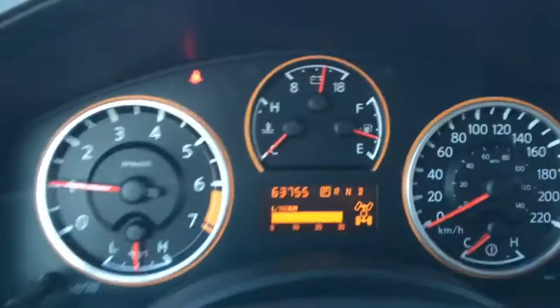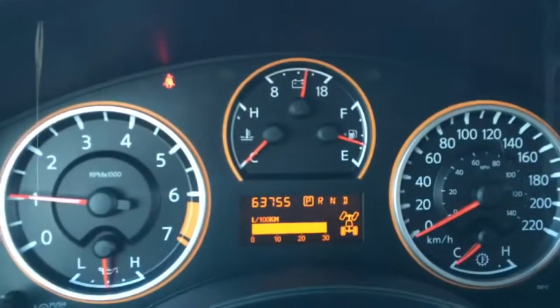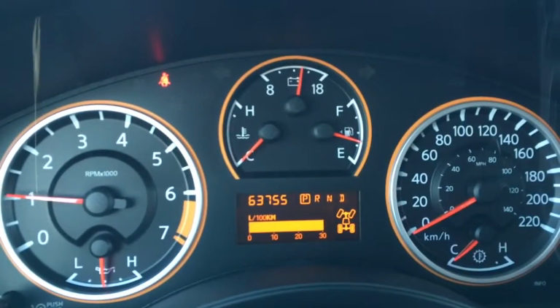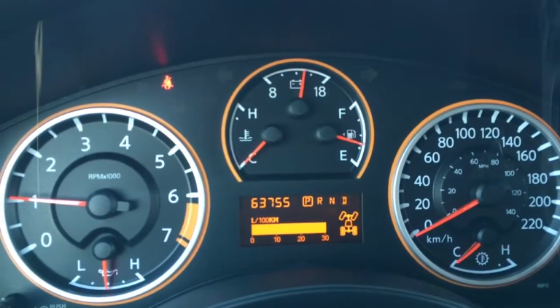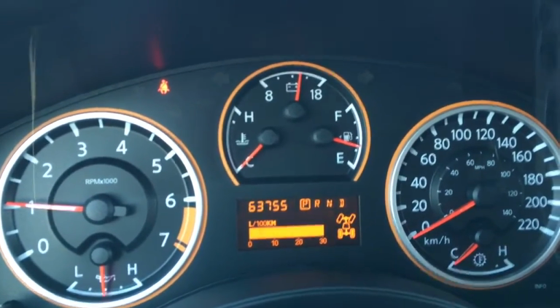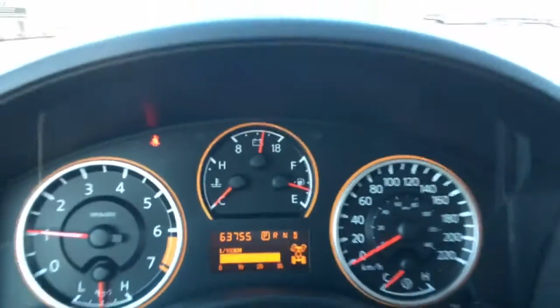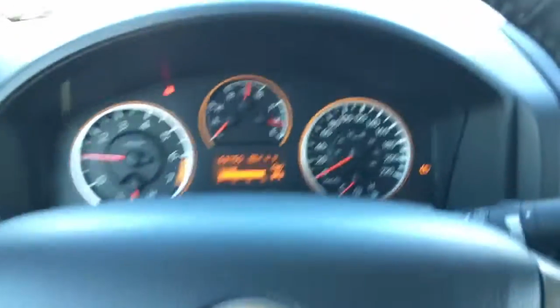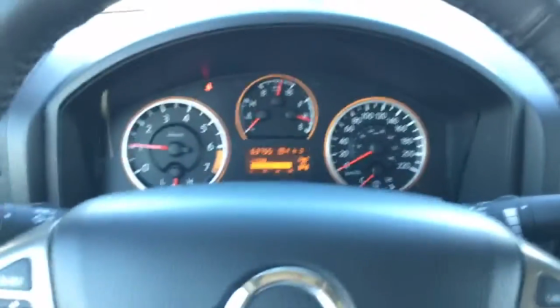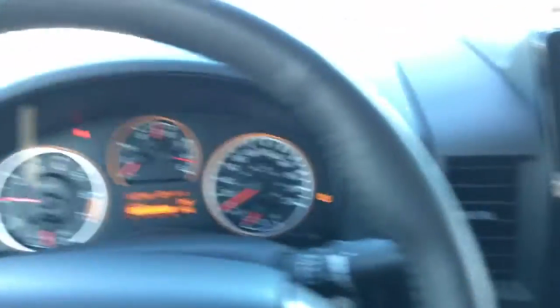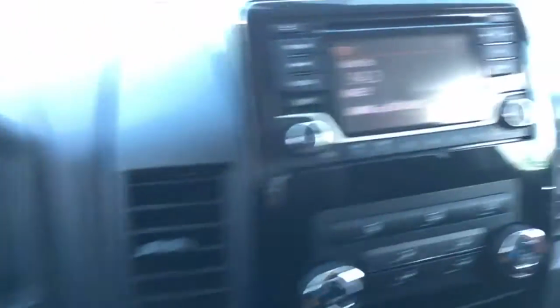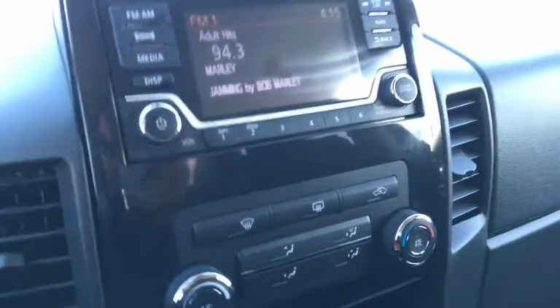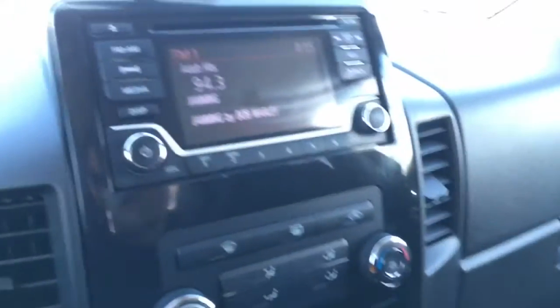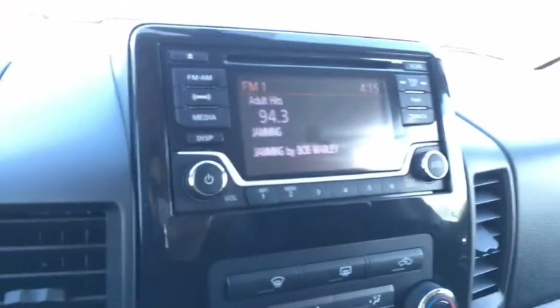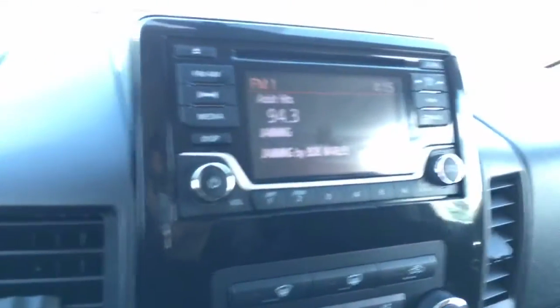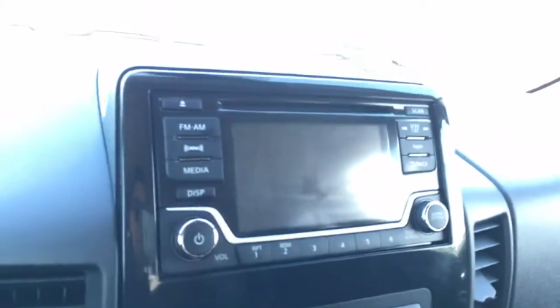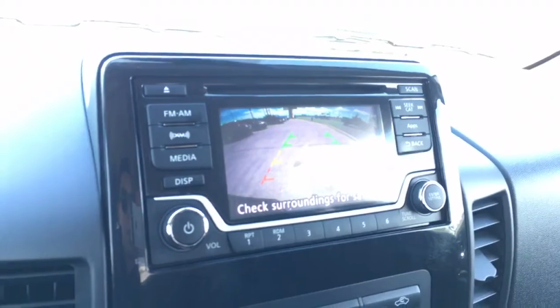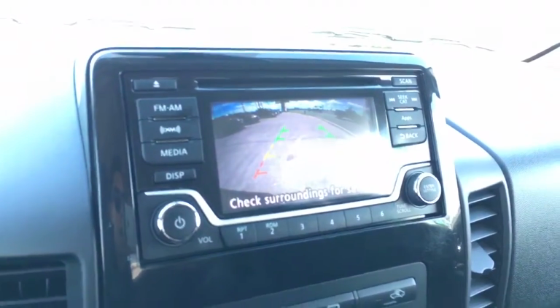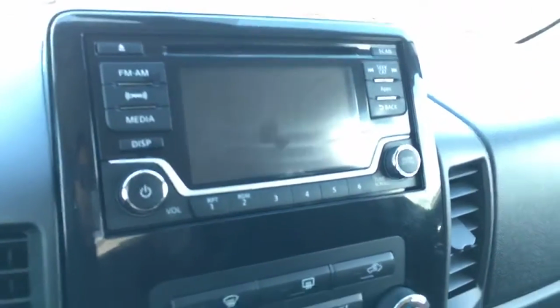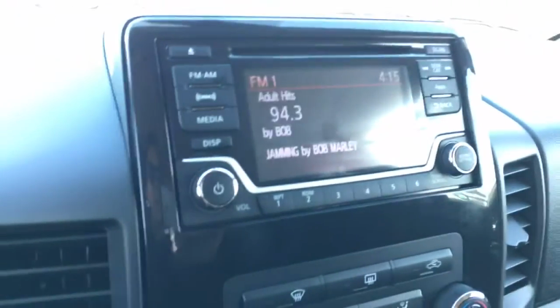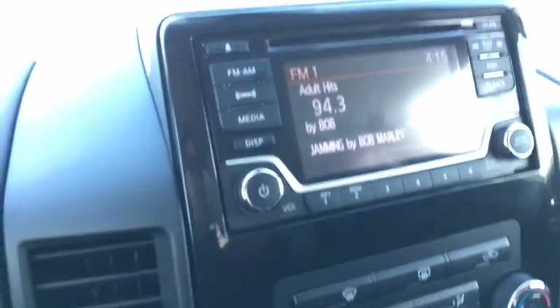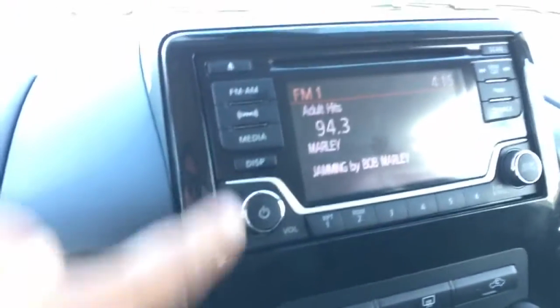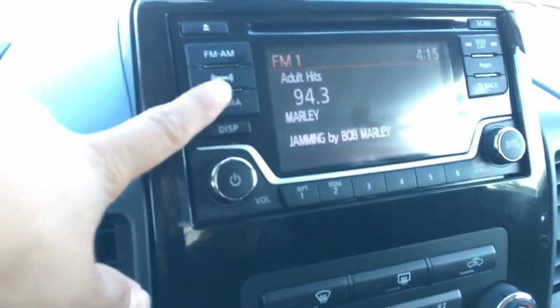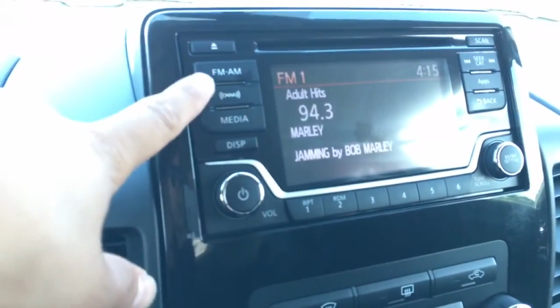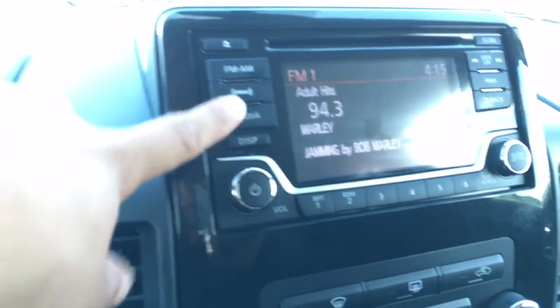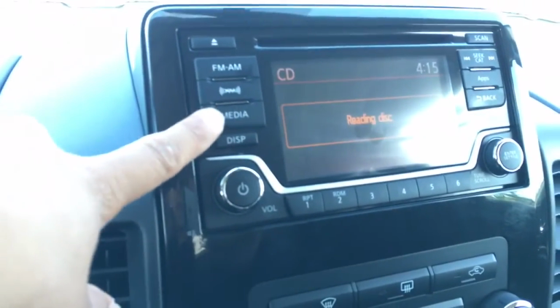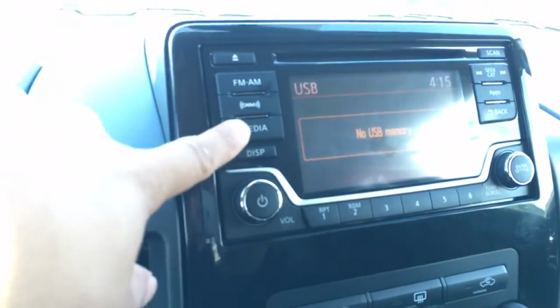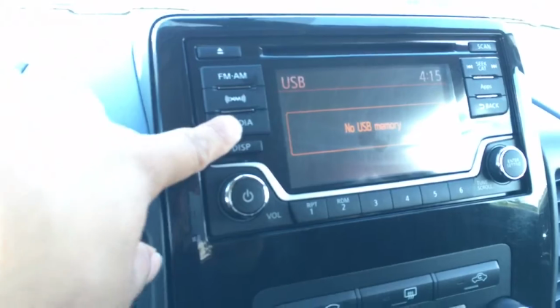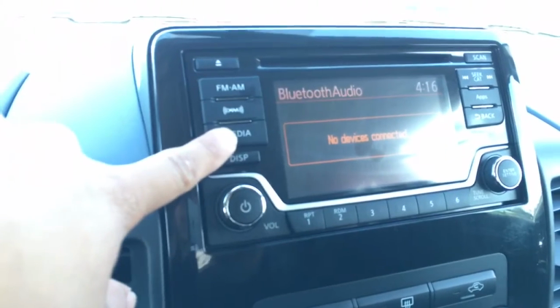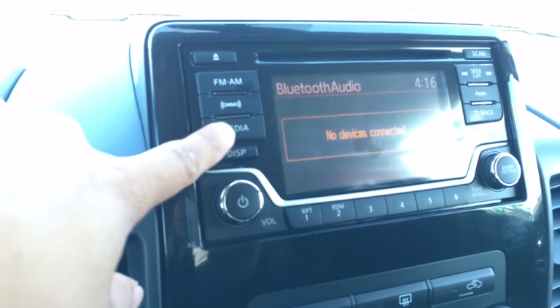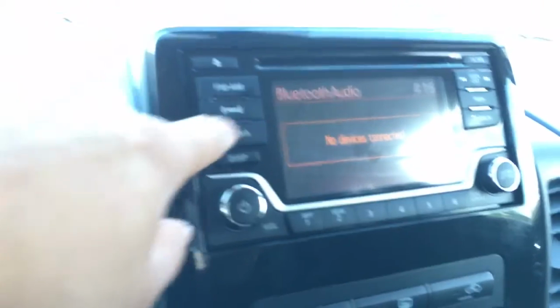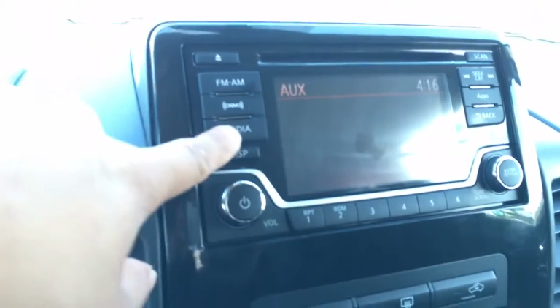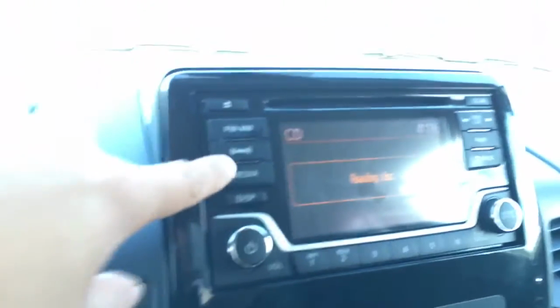Just over 63,000 kilometers. Quite a bit of warranty left. Backup camera. XM capable. CD, USB, Bluetooth, auxiliary.